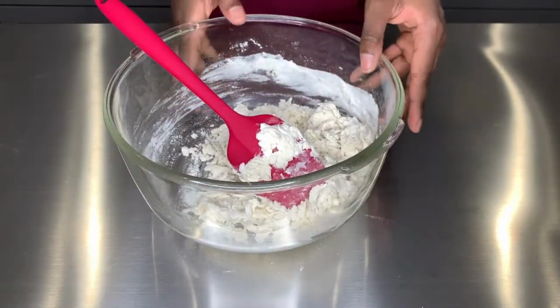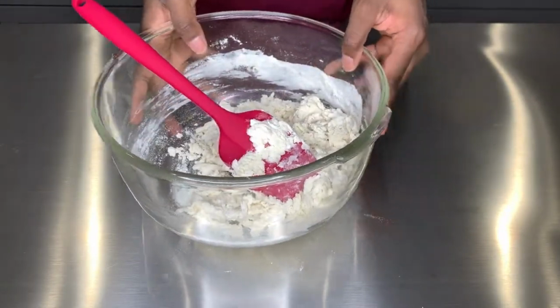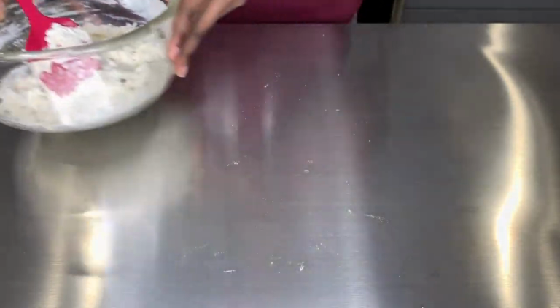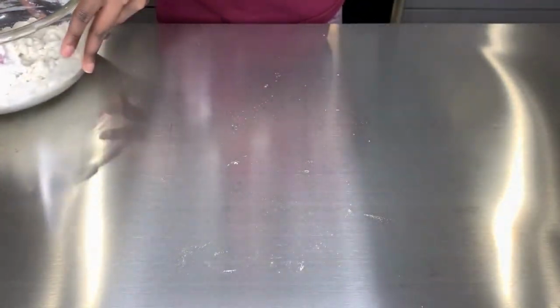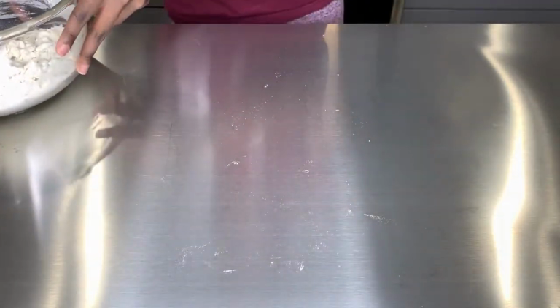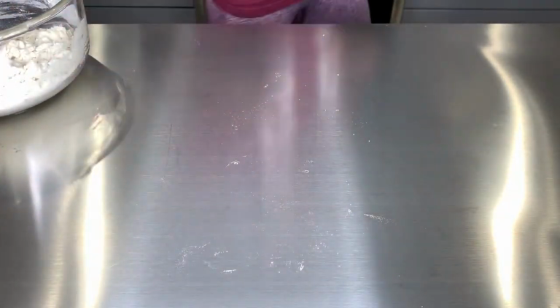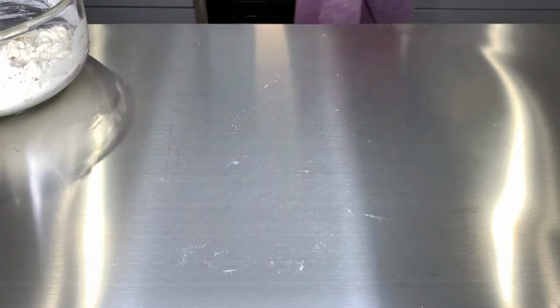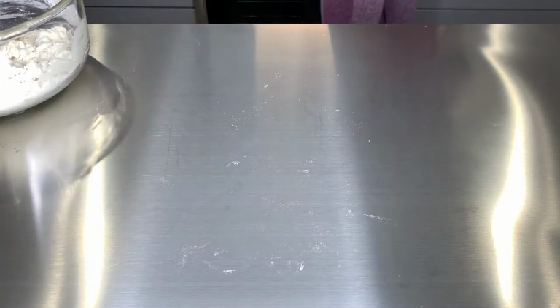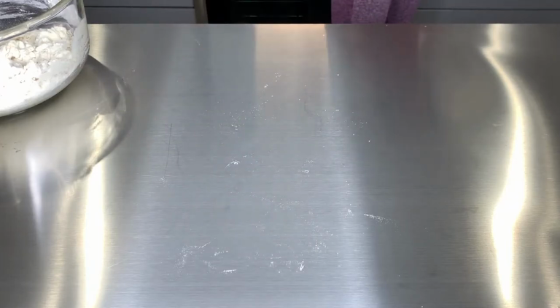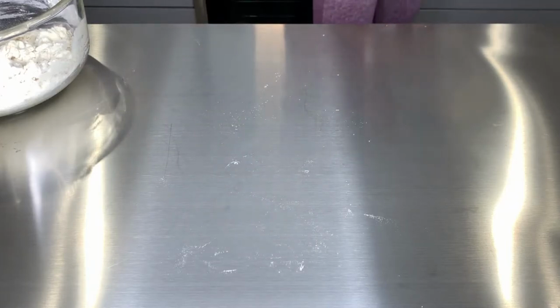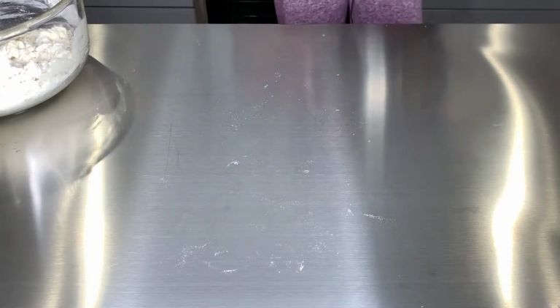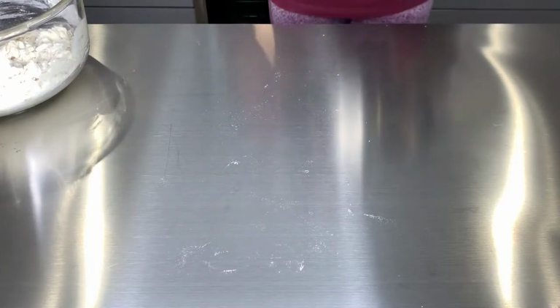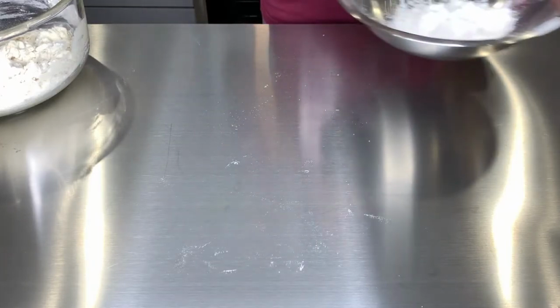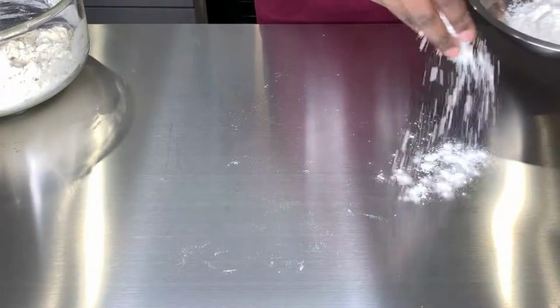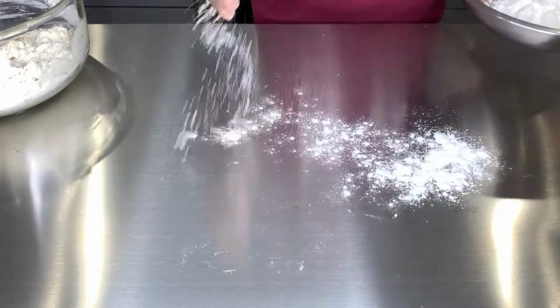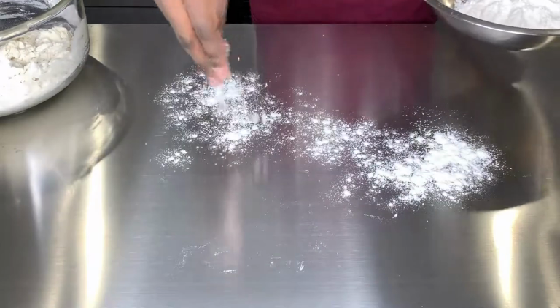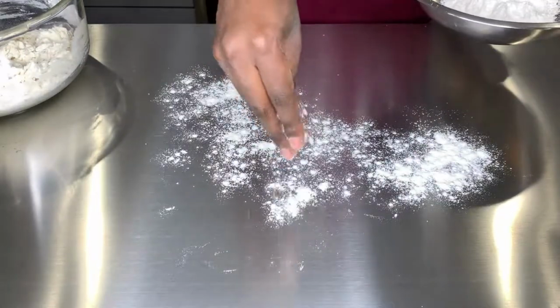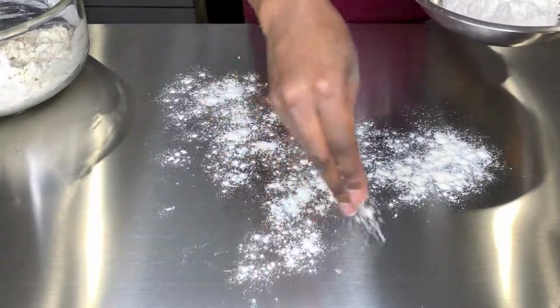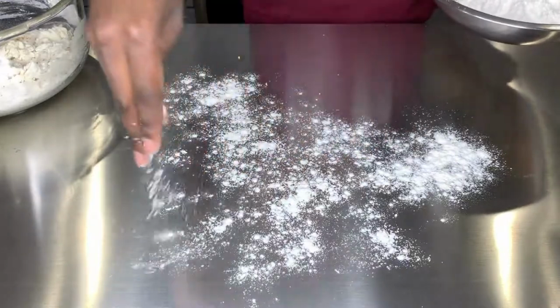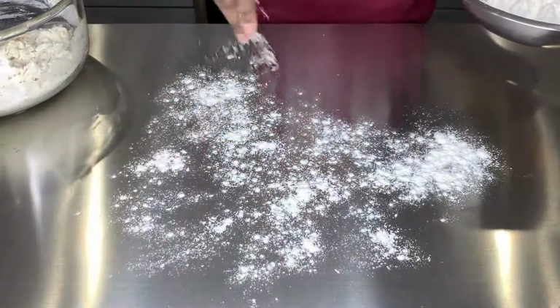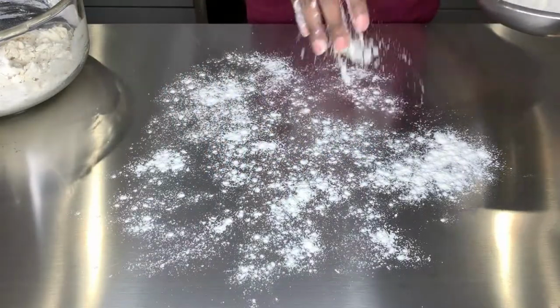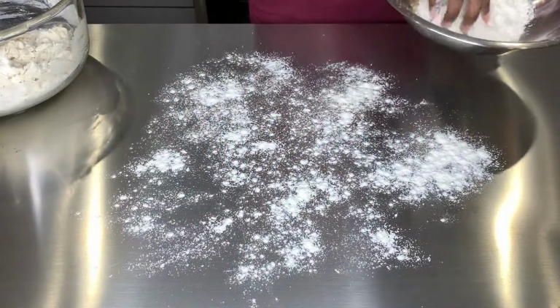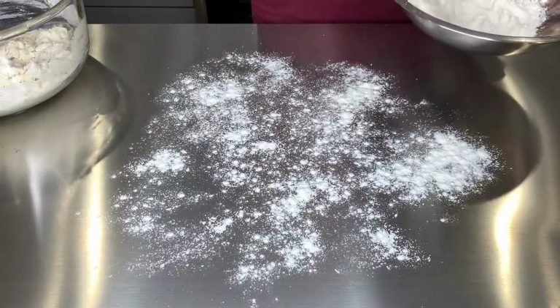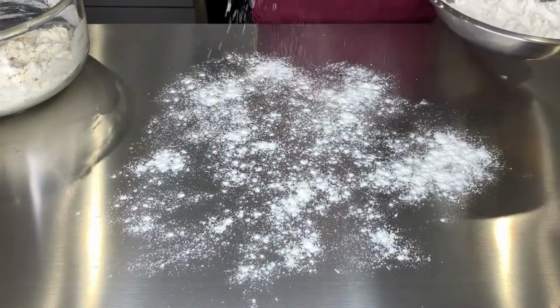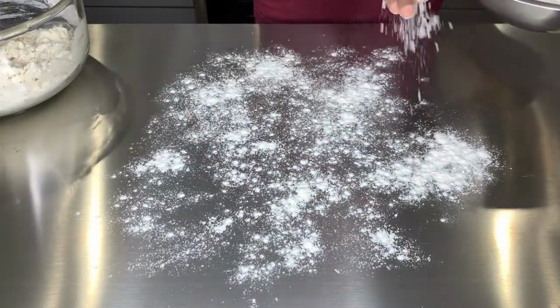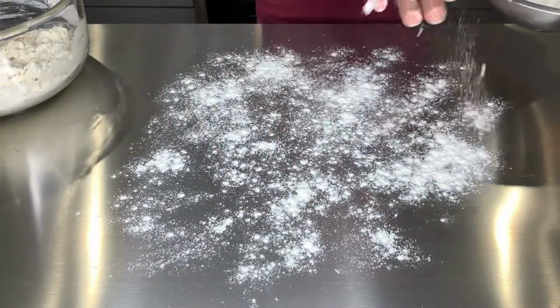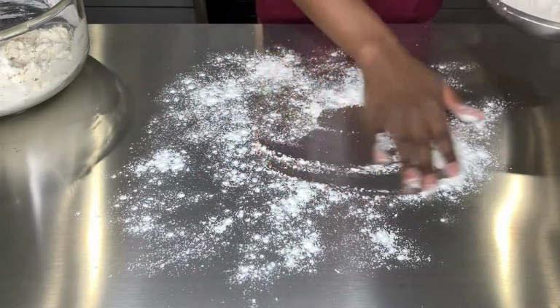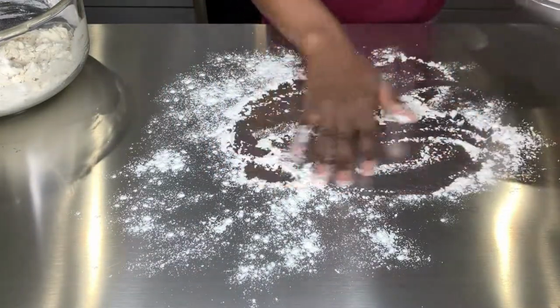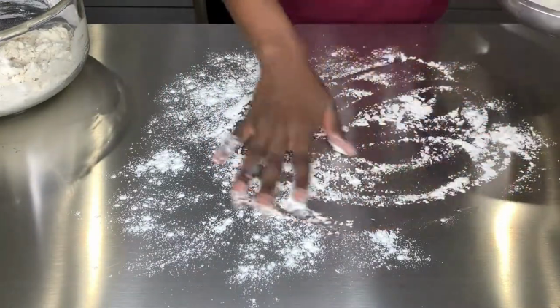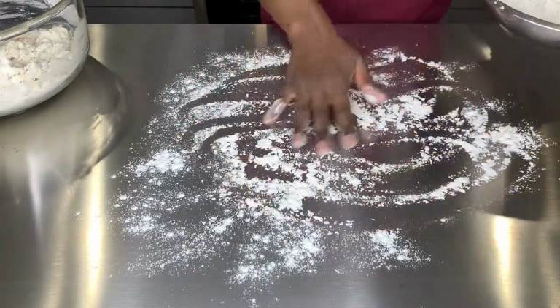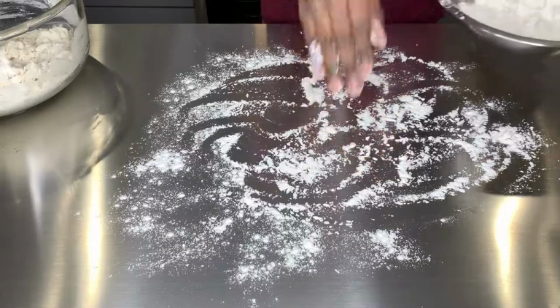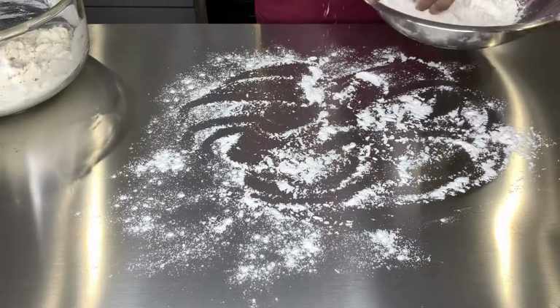Once we're done, just put it on the side. Next, on a clean counter, we're just gonna put some plain flour — this is plain flour, not the beignet mix — because we're about to knead our dough.